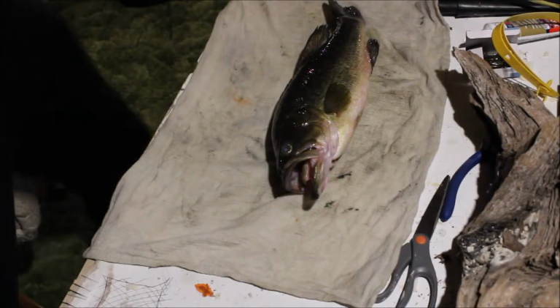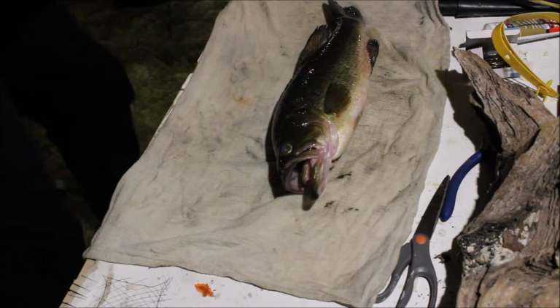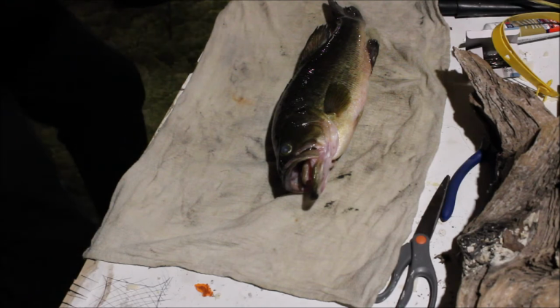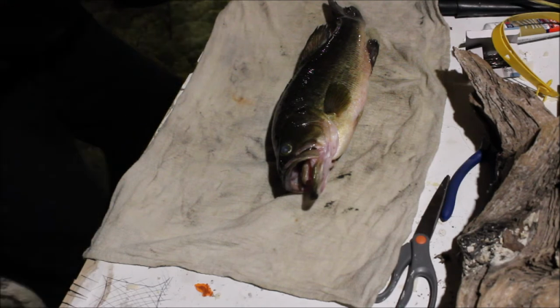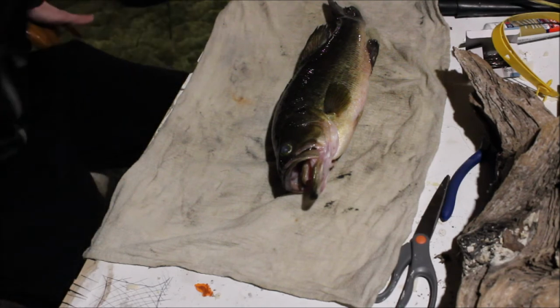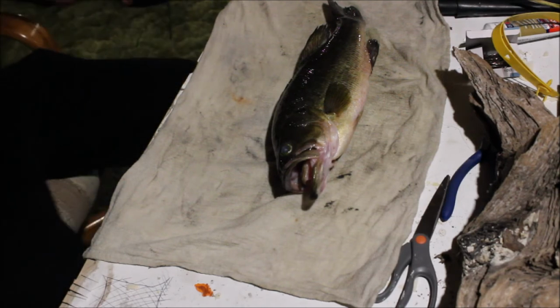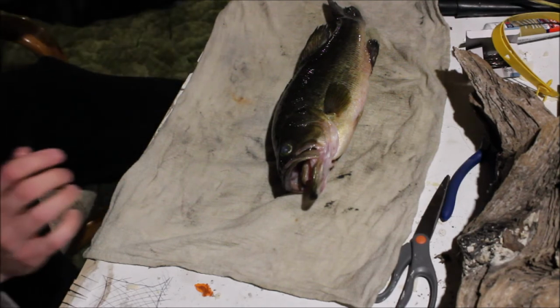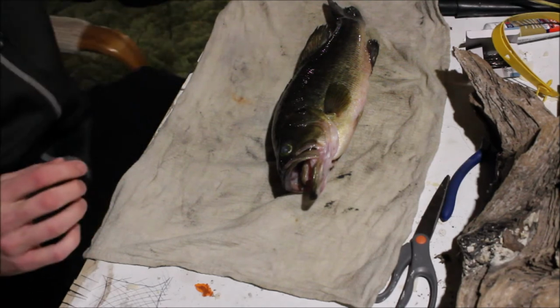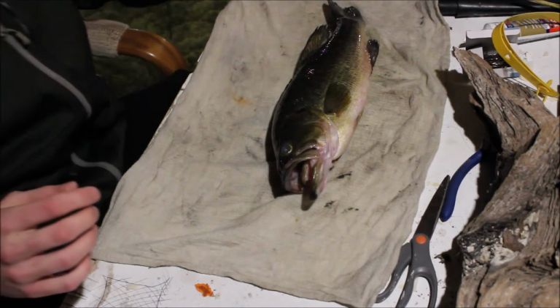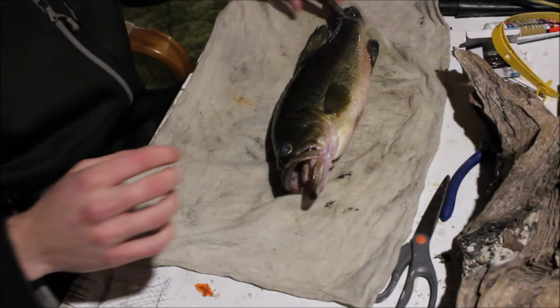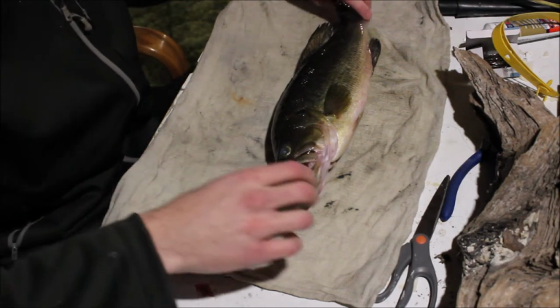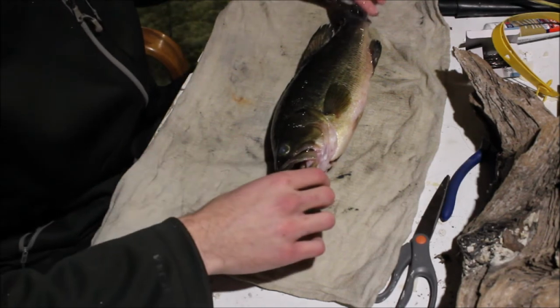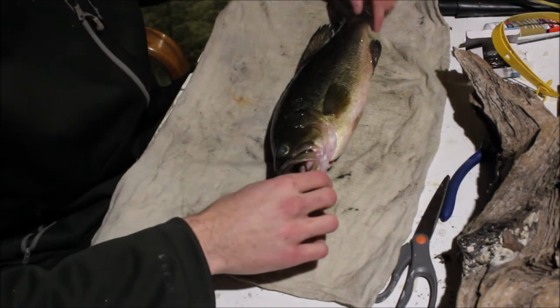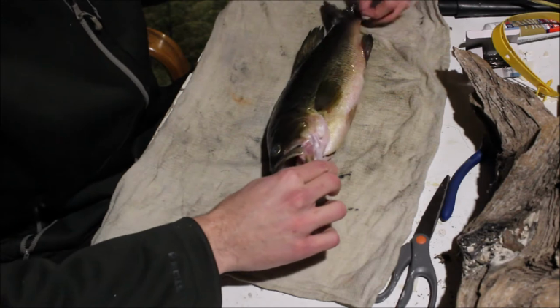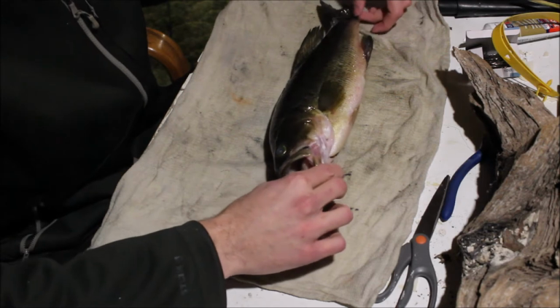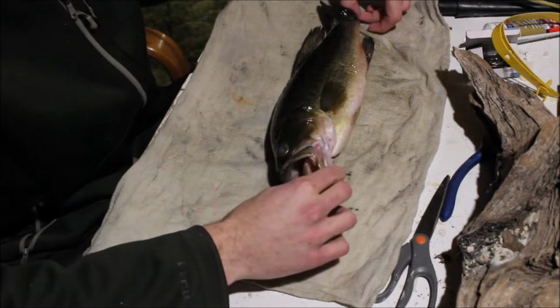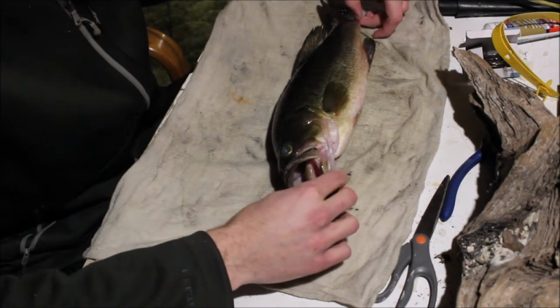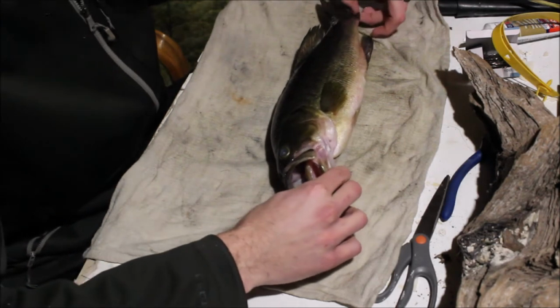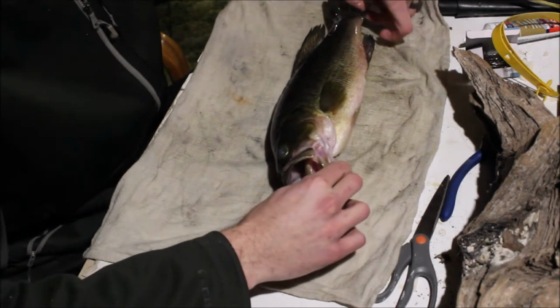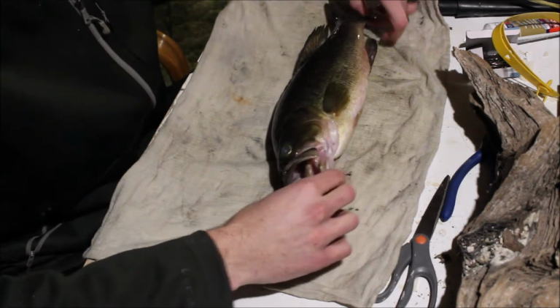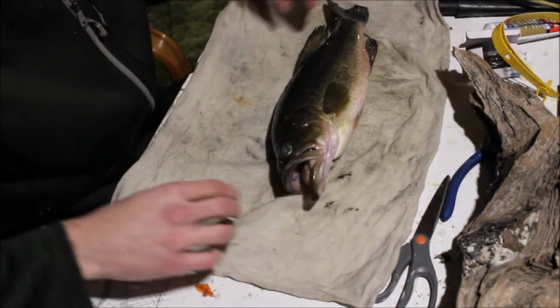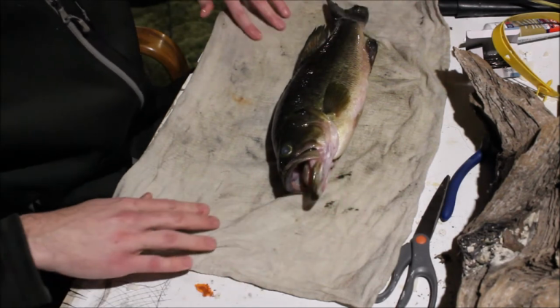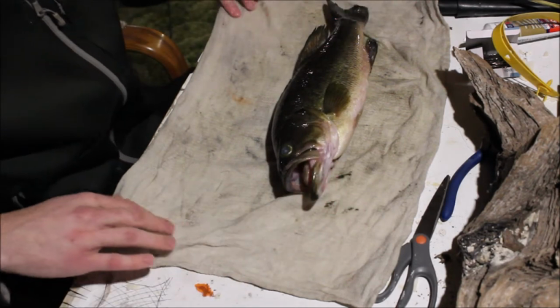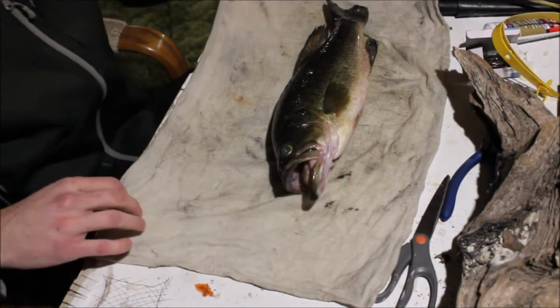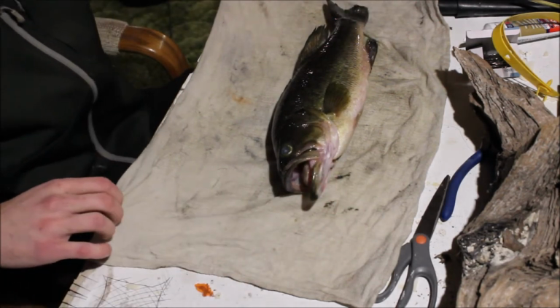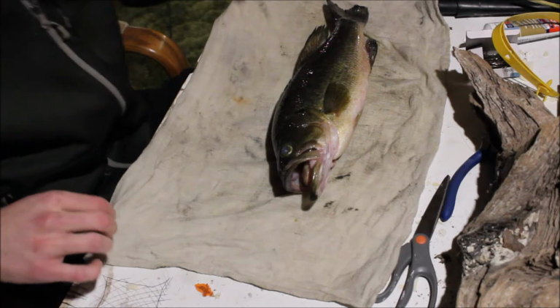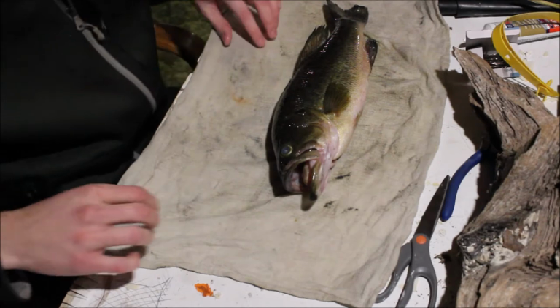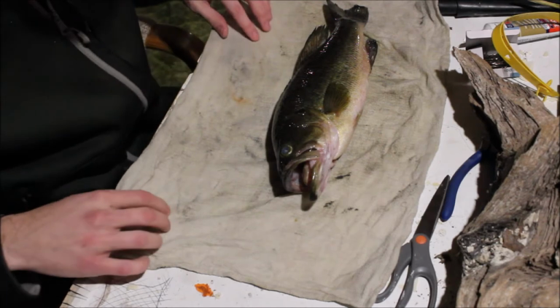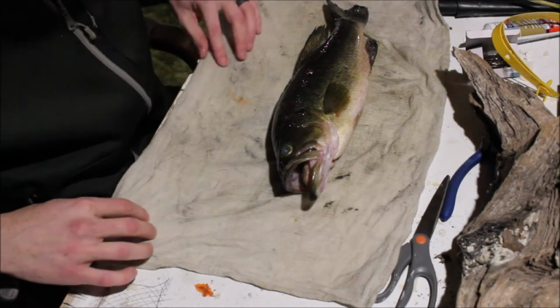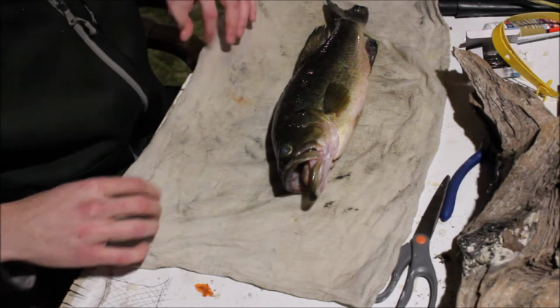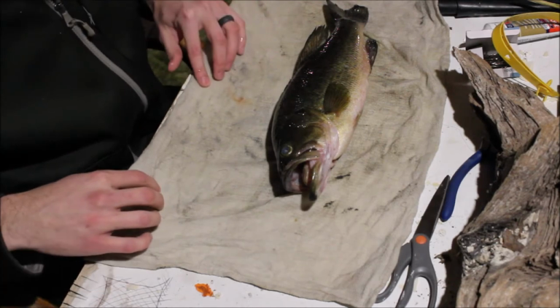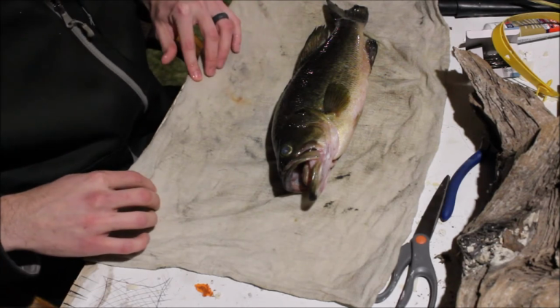All right, I'm going to answer a common question that we get a lot: how do I preserve my fish for the taxidermist? Now there are a few things you want to do when you catch that fish that you want to bring to the taxidermist.